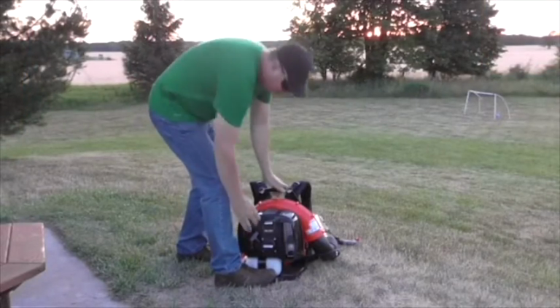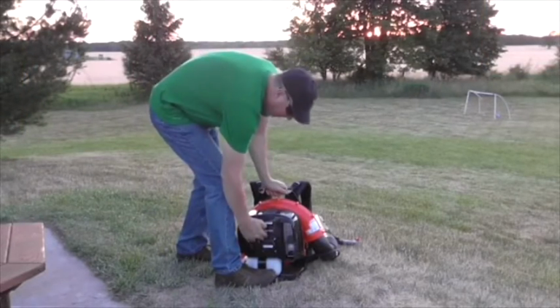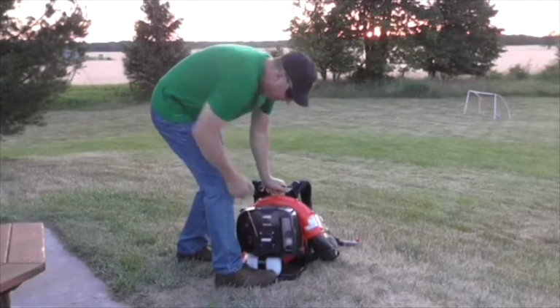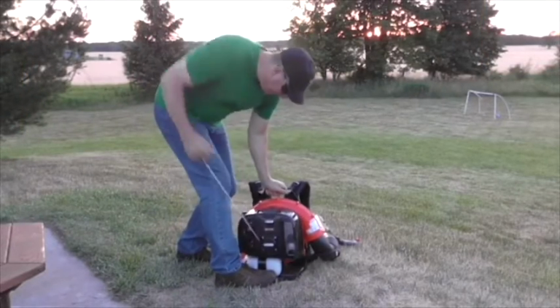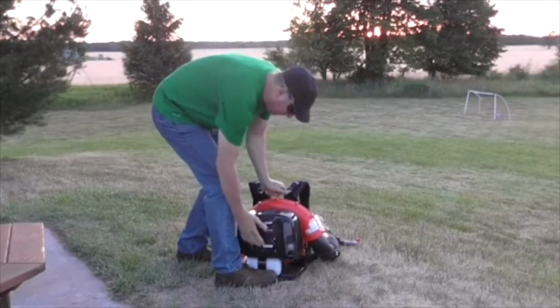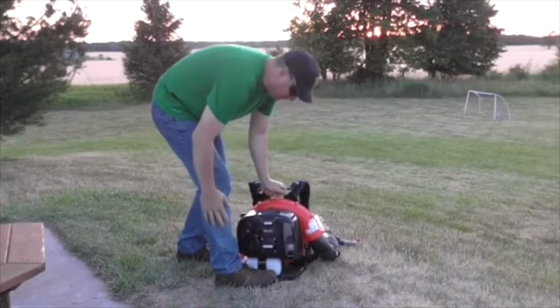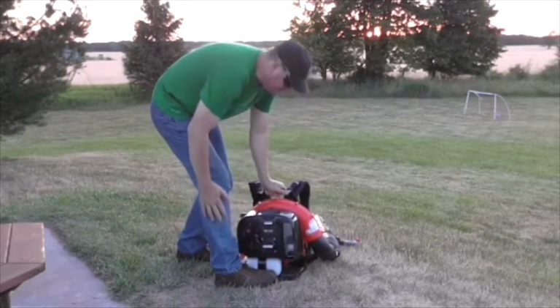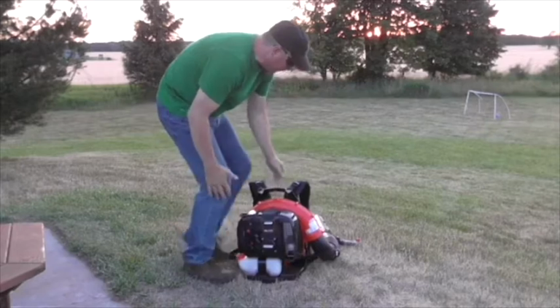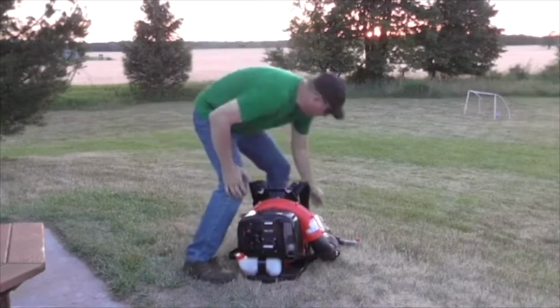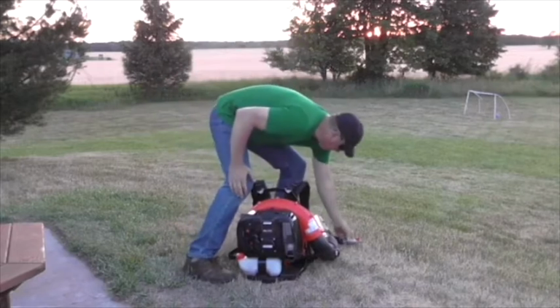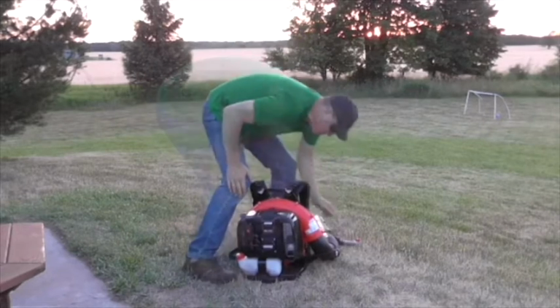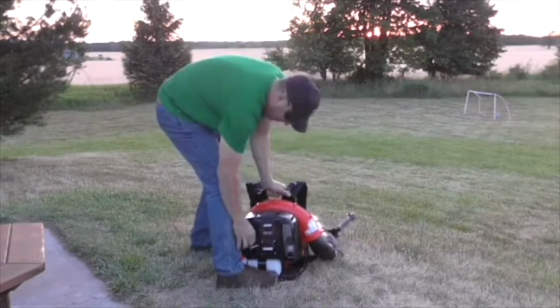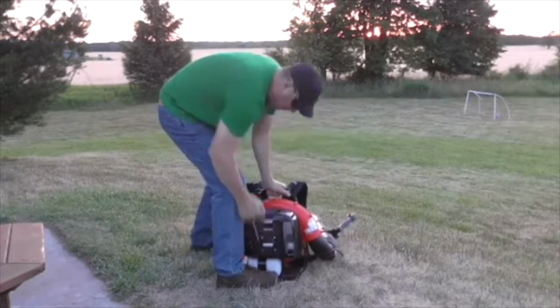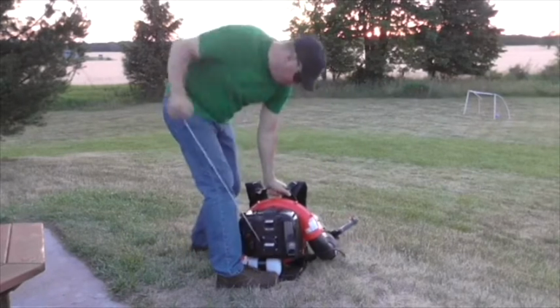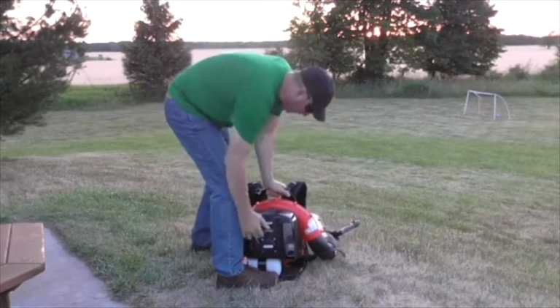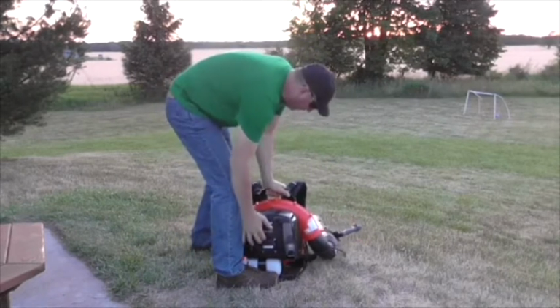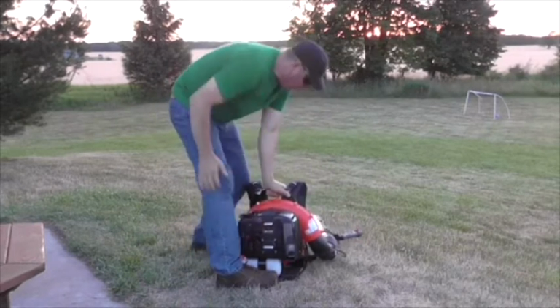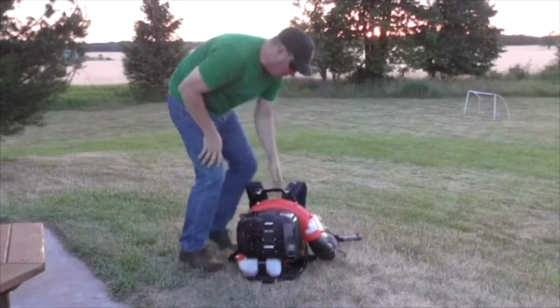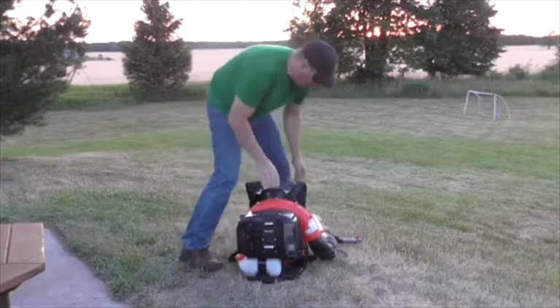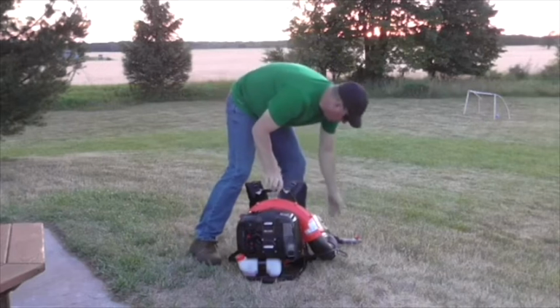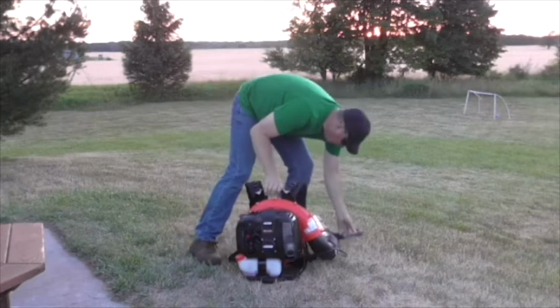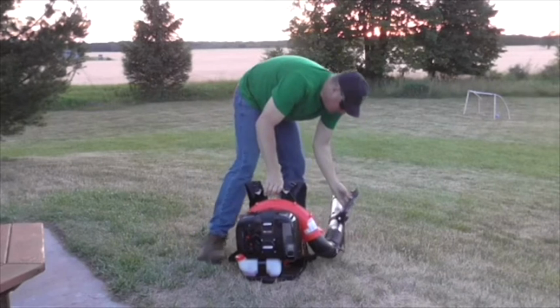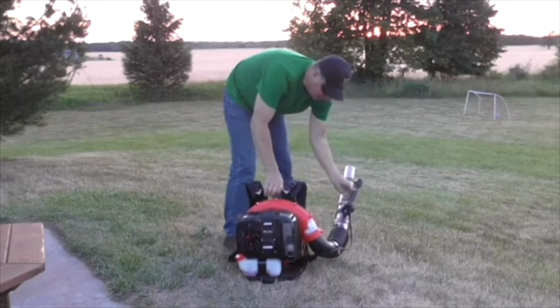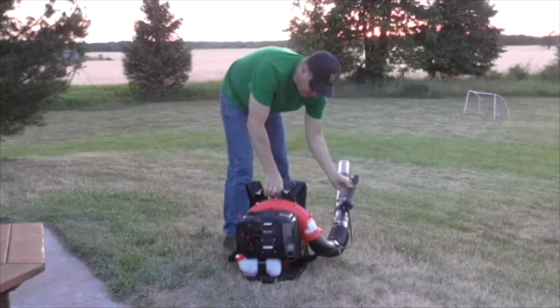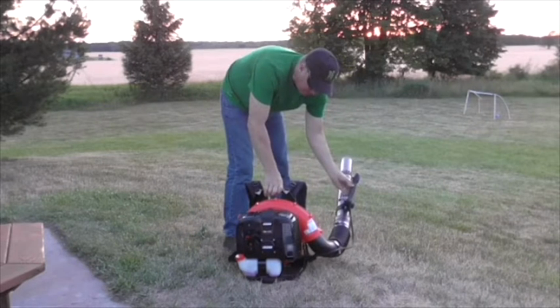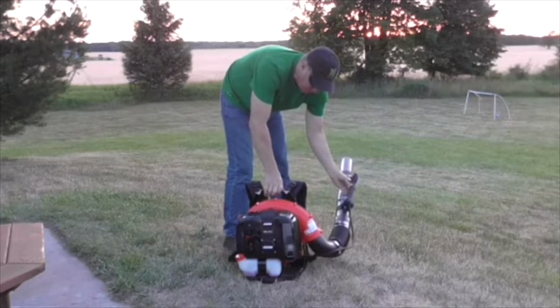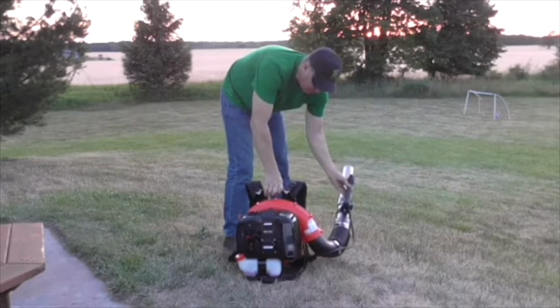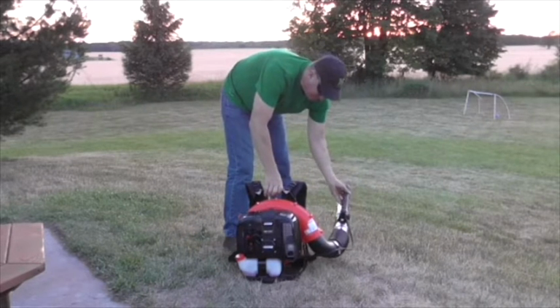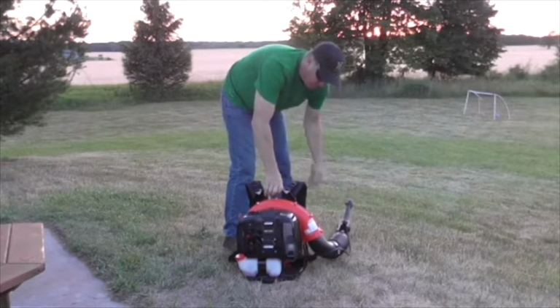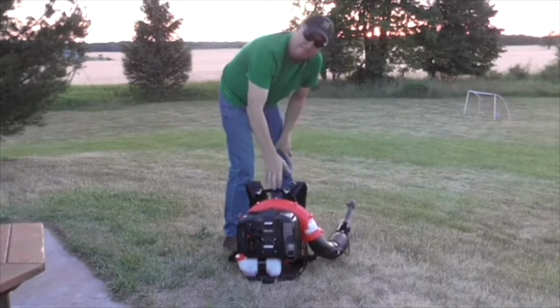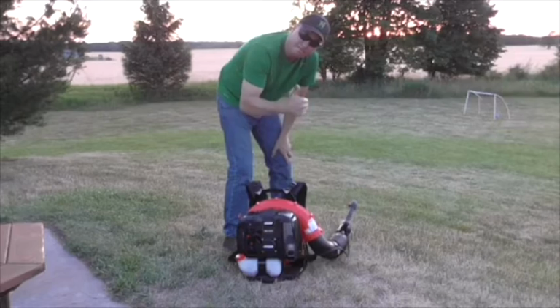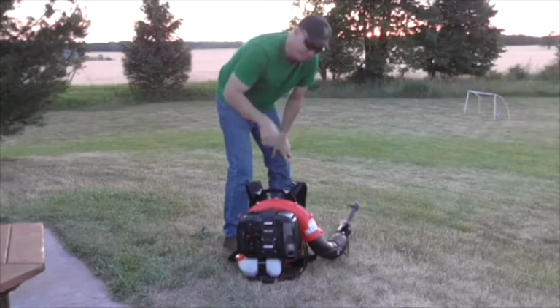Put my foot down on it, give it a good pull, and then take it off choke. There we go. Rev it up a little bit. Good to go.